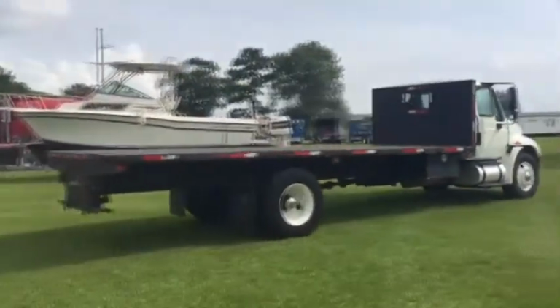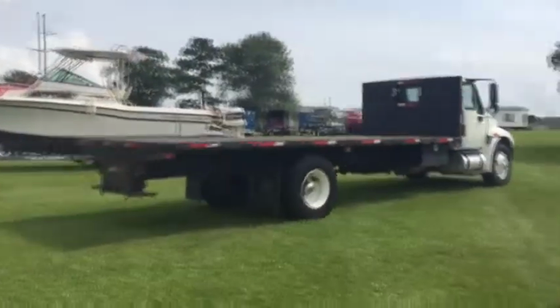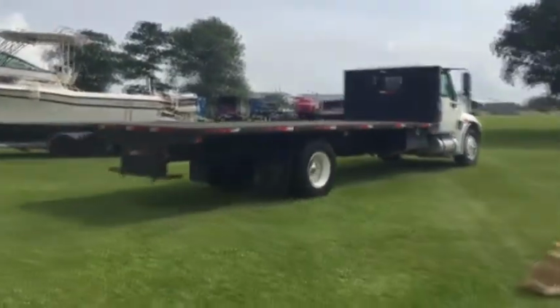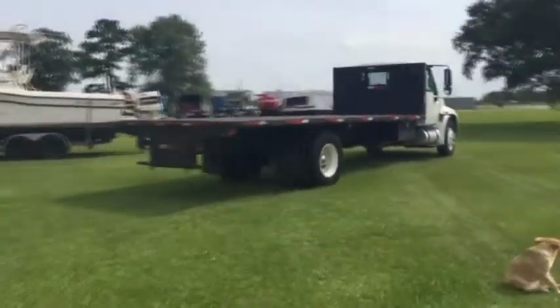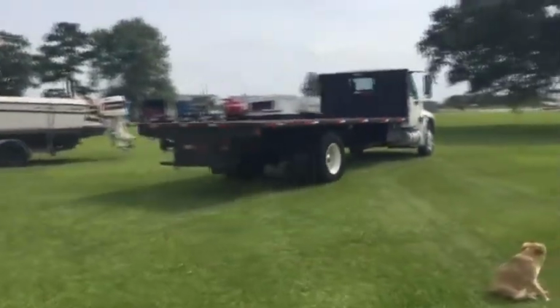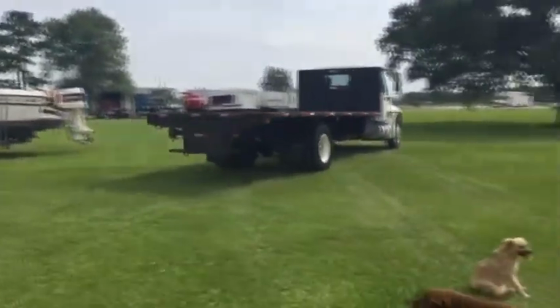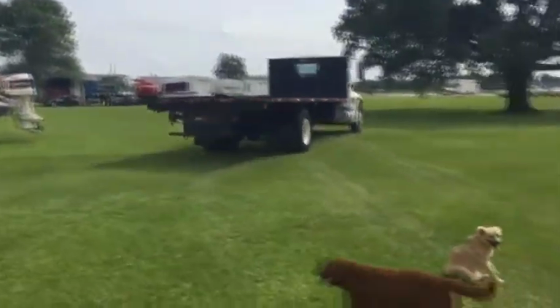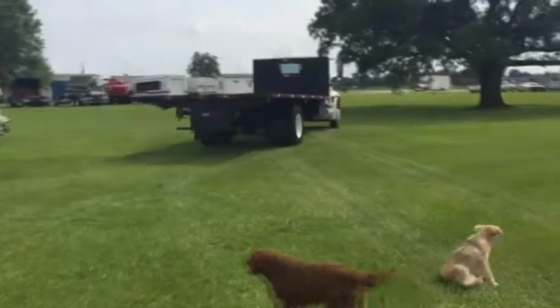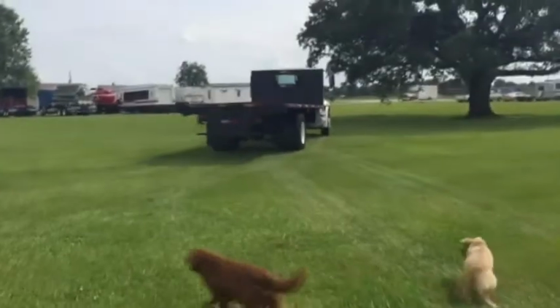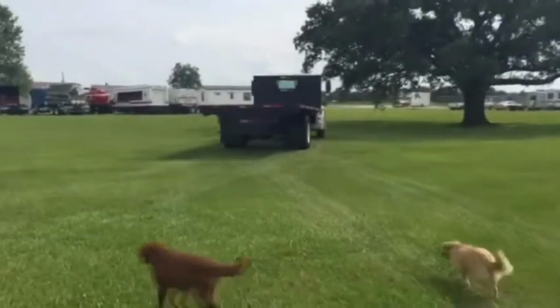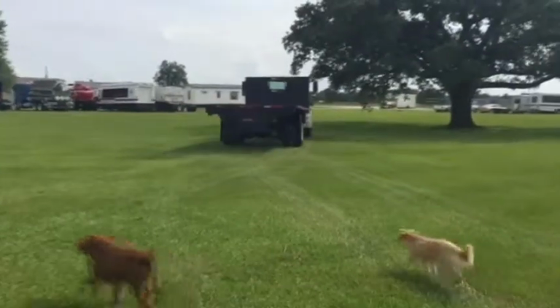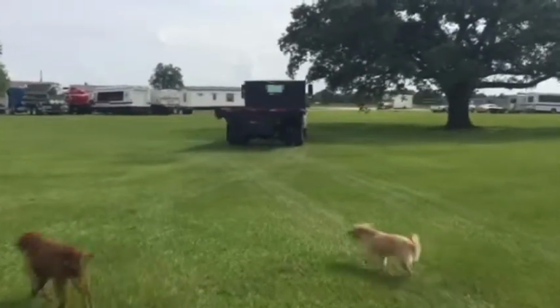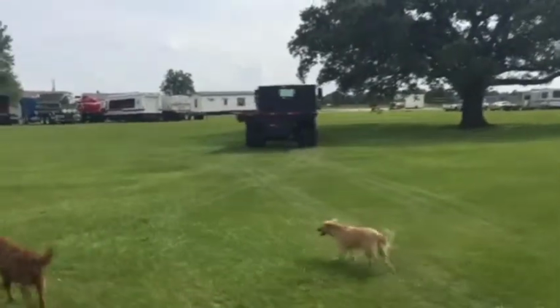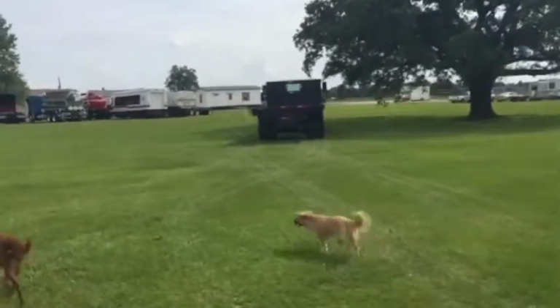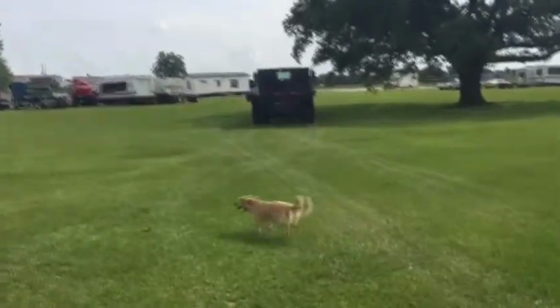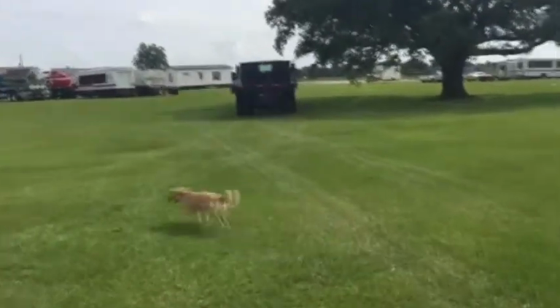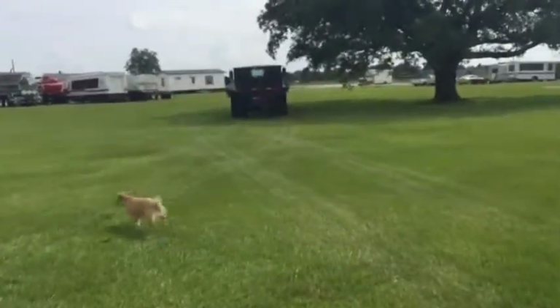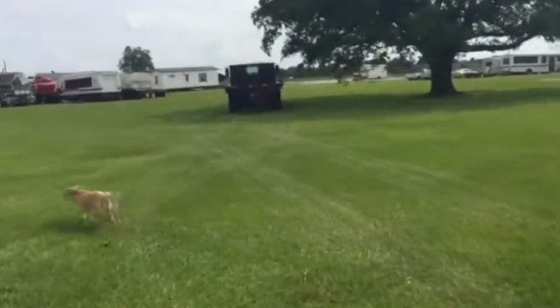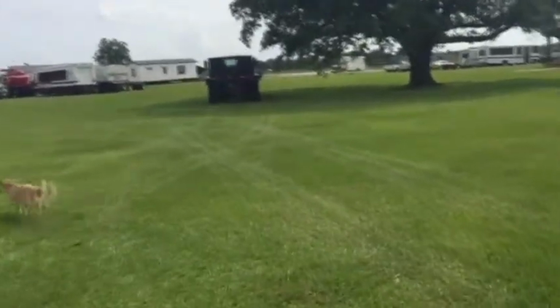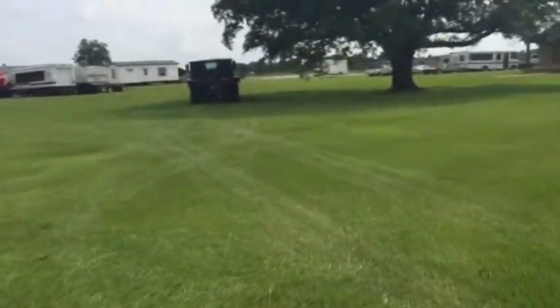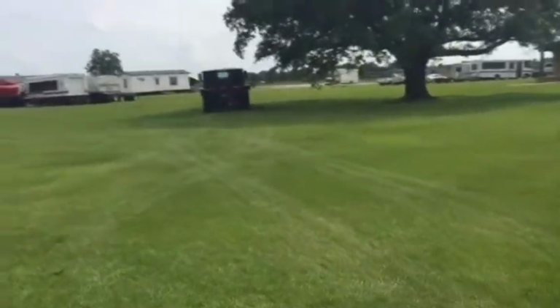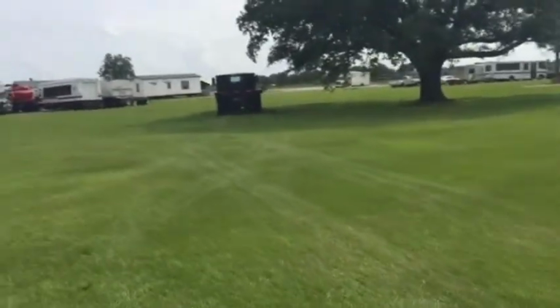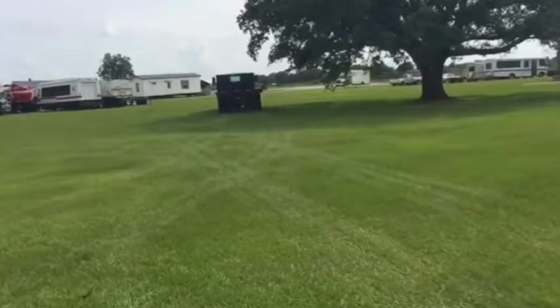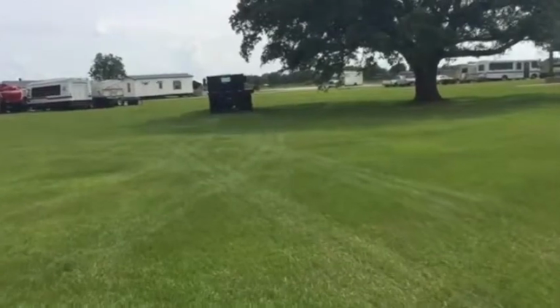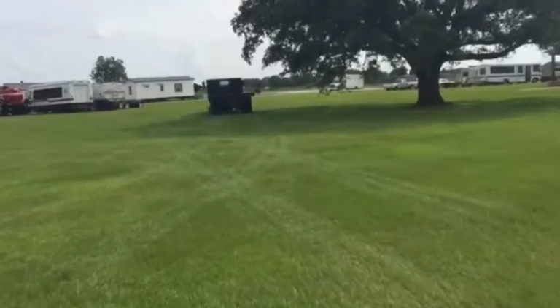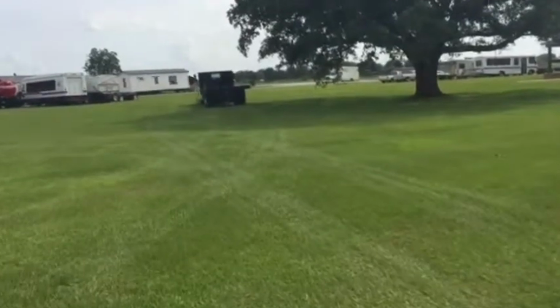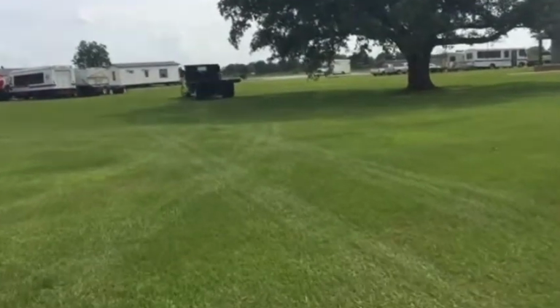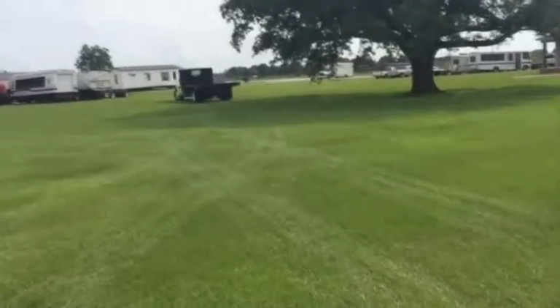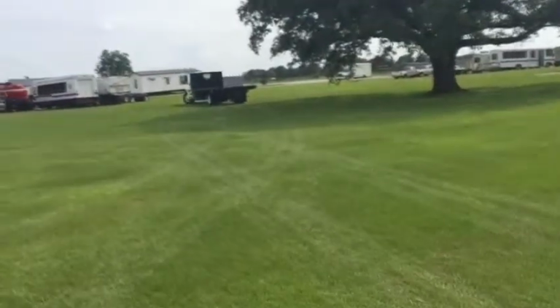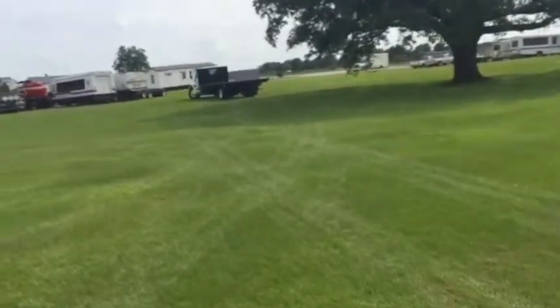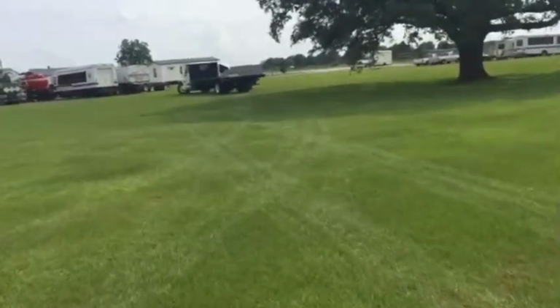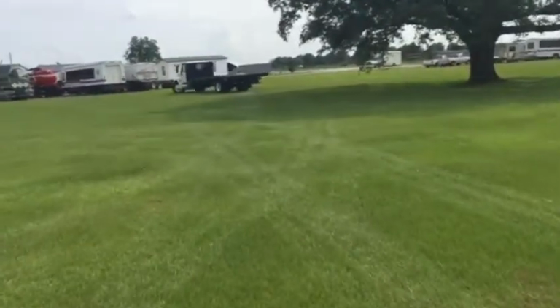The truck is straight, the bed is straight, it's not beat up or banged up. The rear bumper is even good on the truck. The sheet metal on top of the bed is all good — no indentions, hadn't been overloaded.